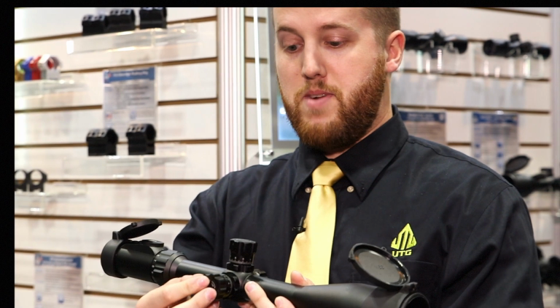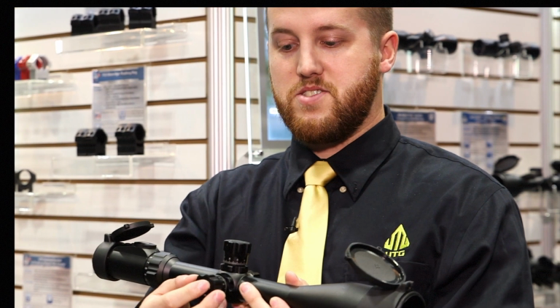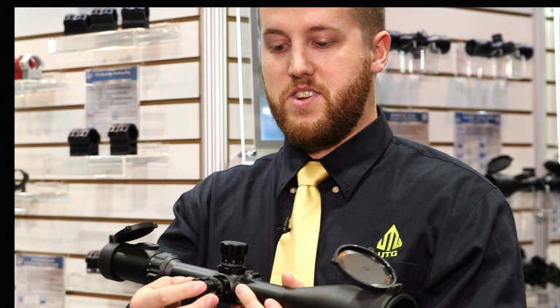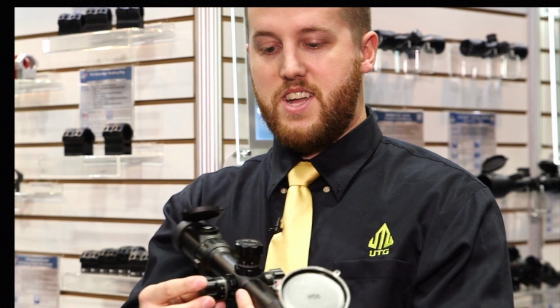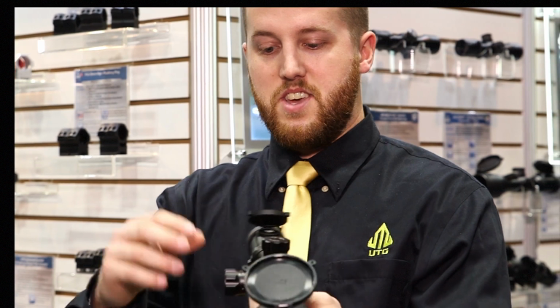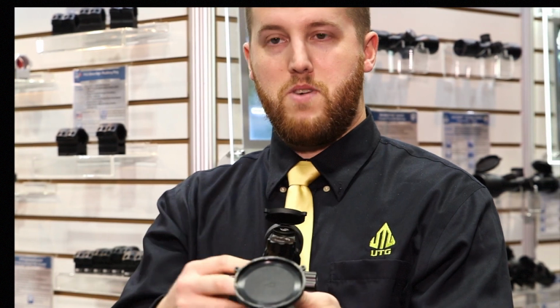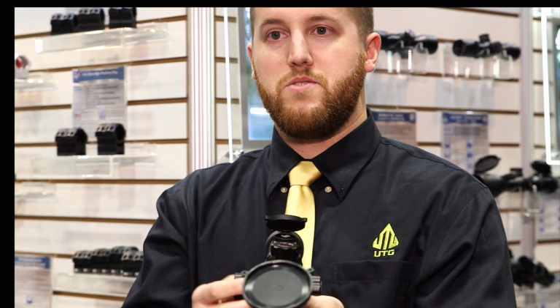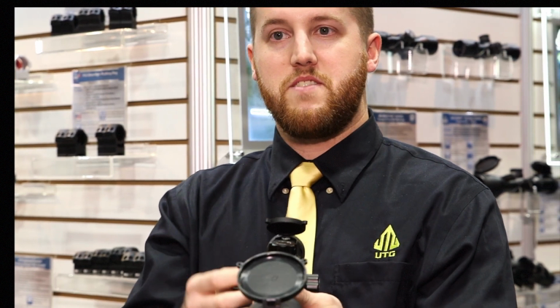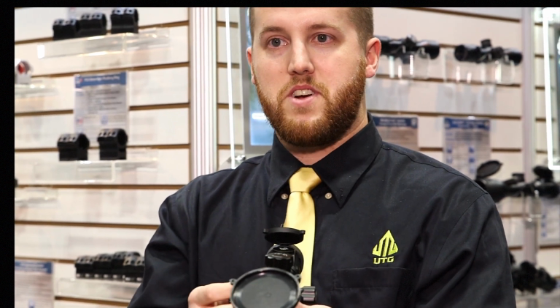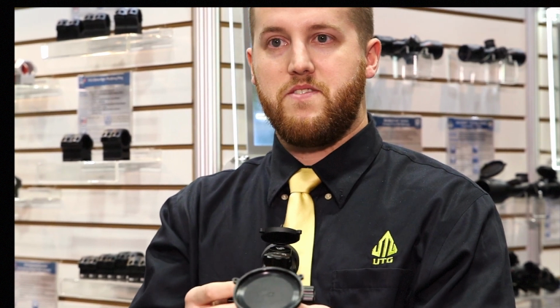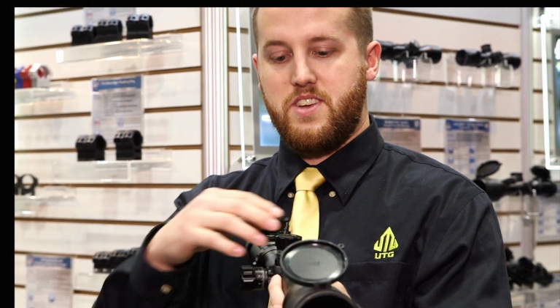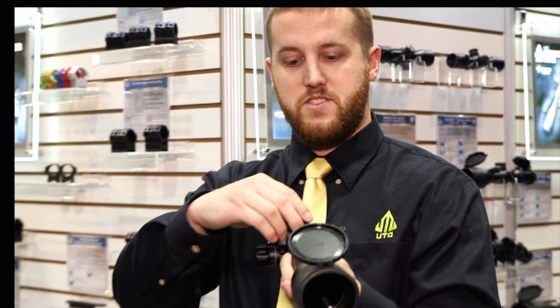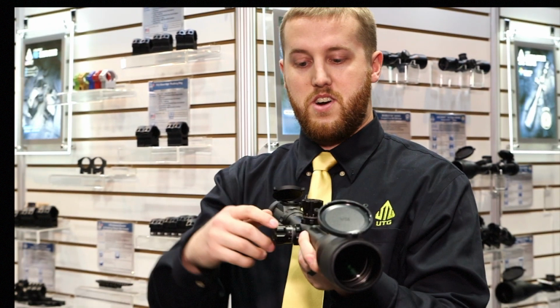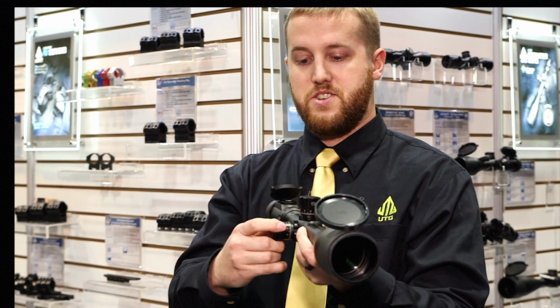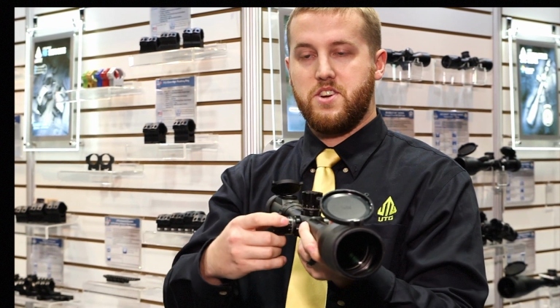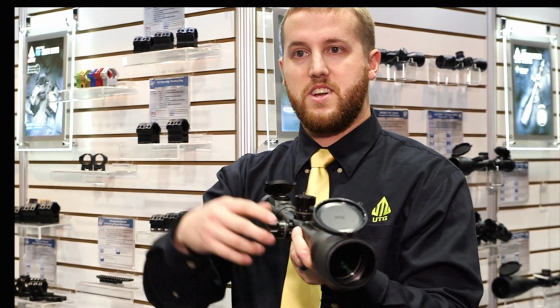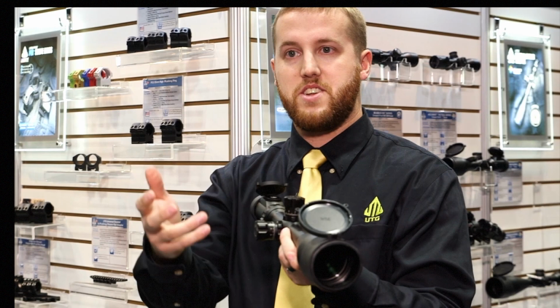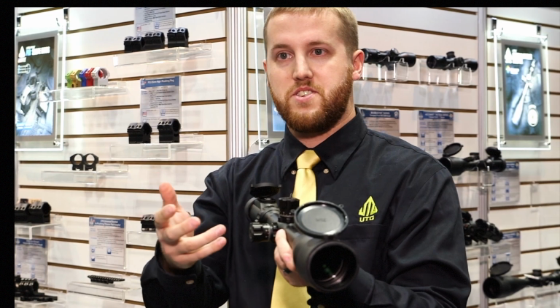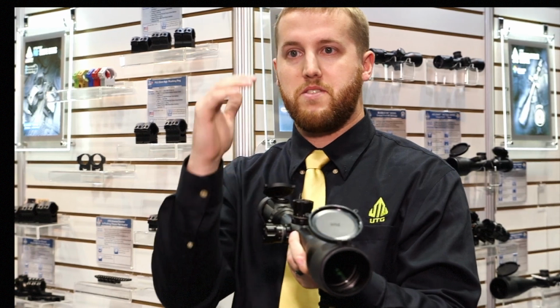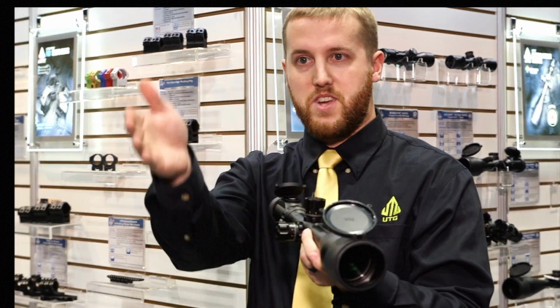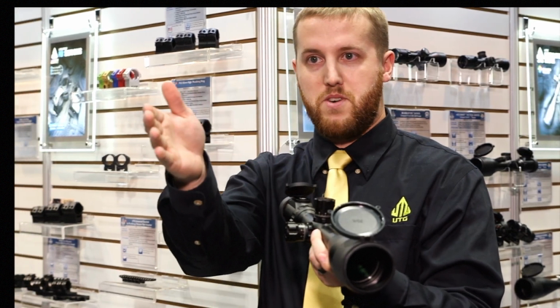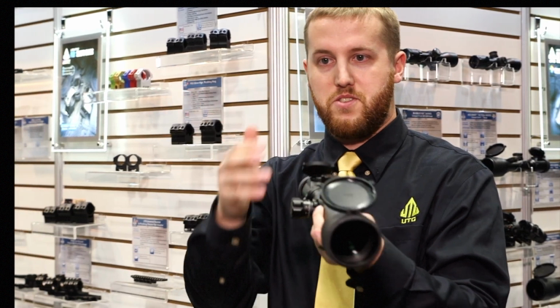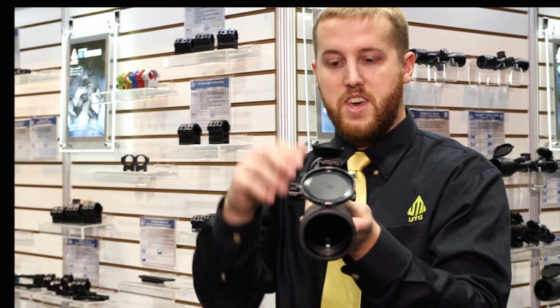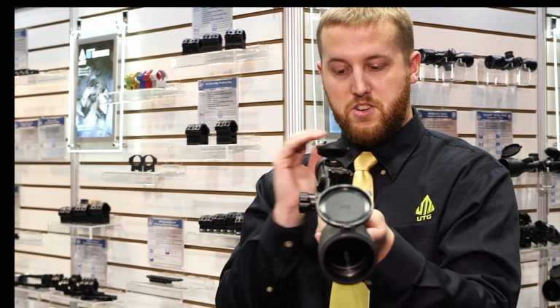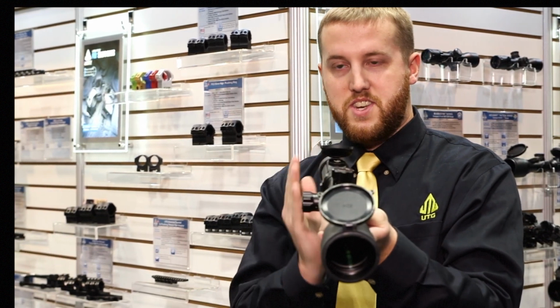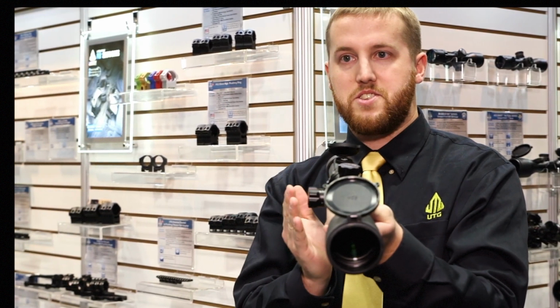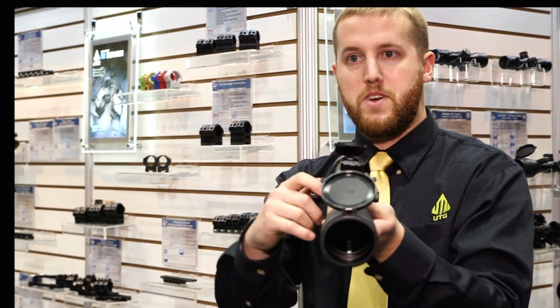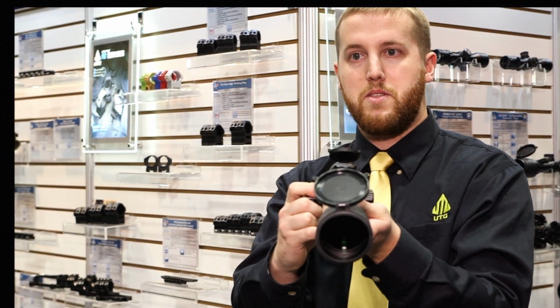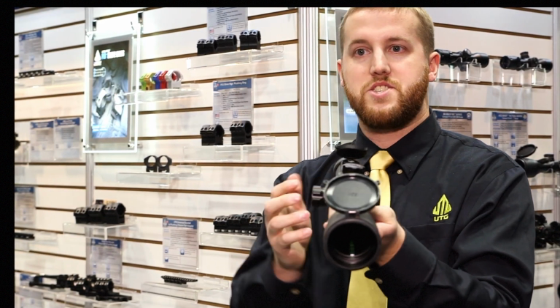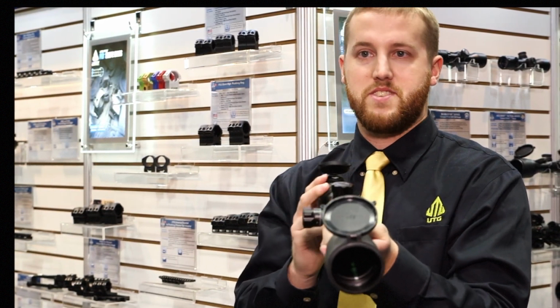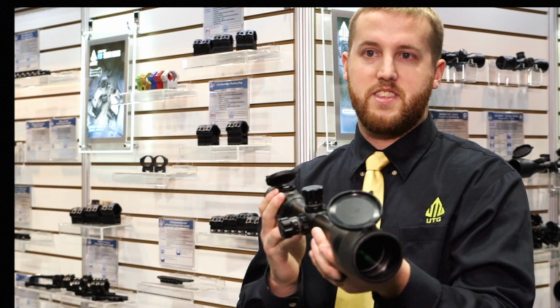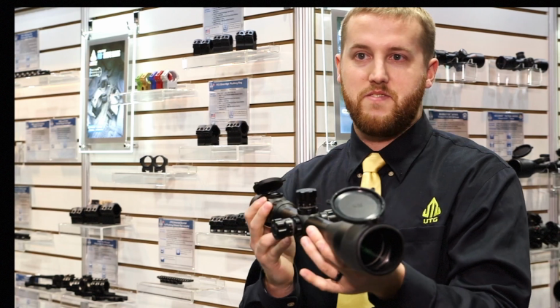For making those long range shots you don't want to be reaching and fumbling around for anything. These larger turrets allow the shooter to be able to focus on what they're doing, still look down the tube, and be able to make adjustments as they see fit.